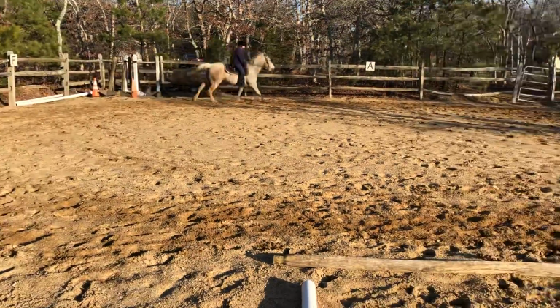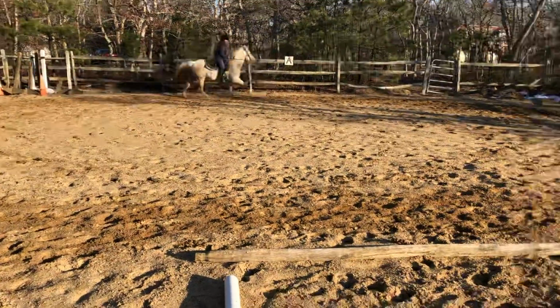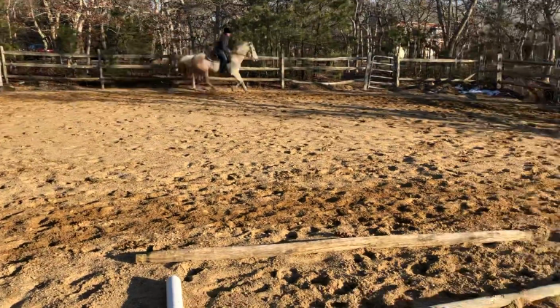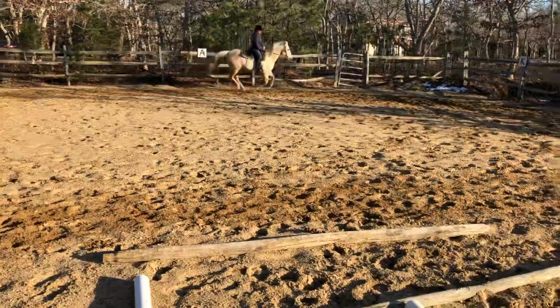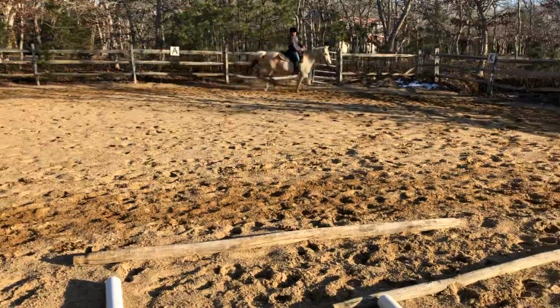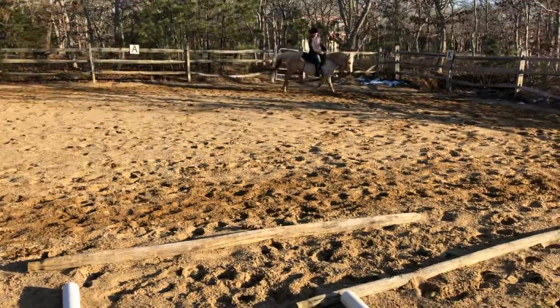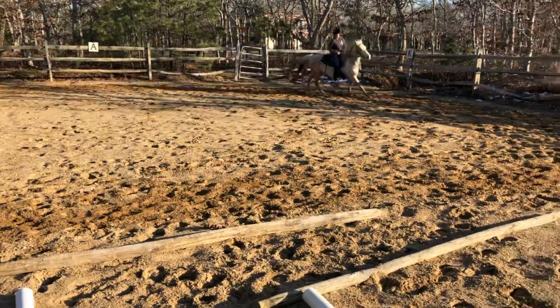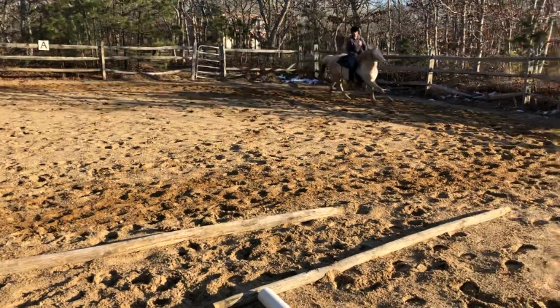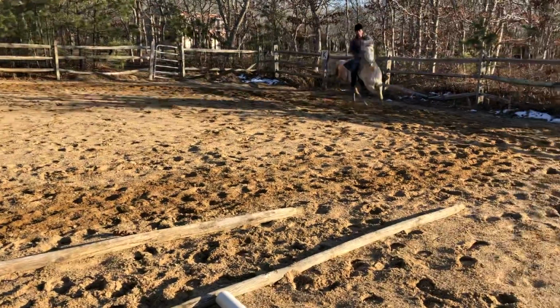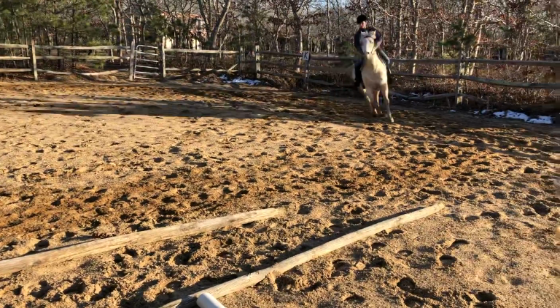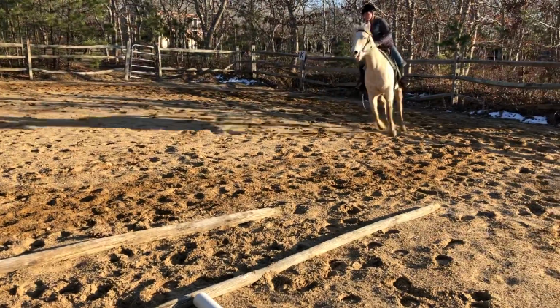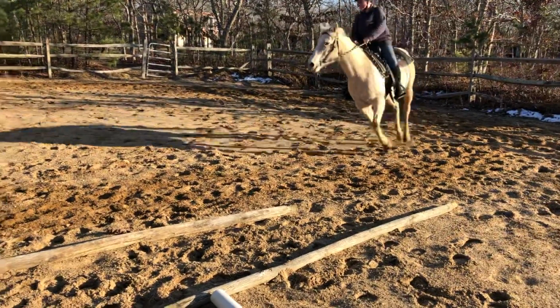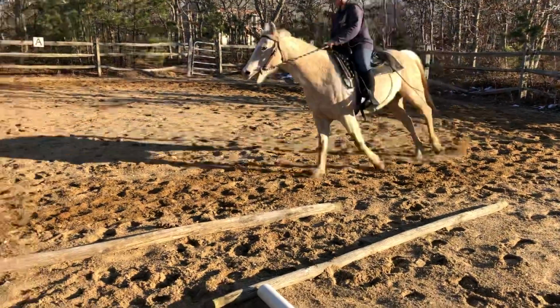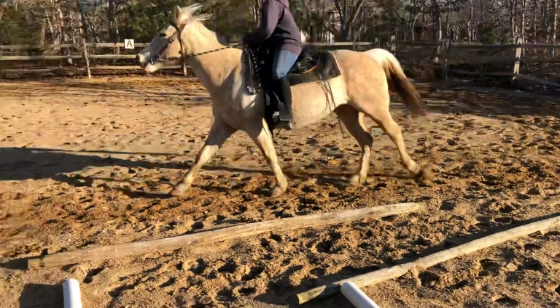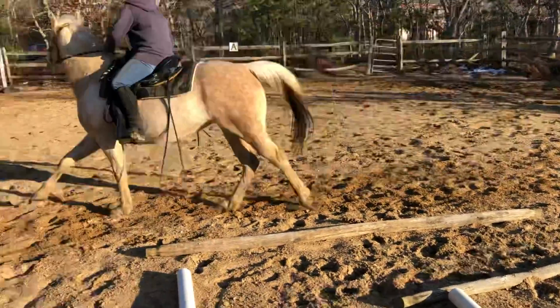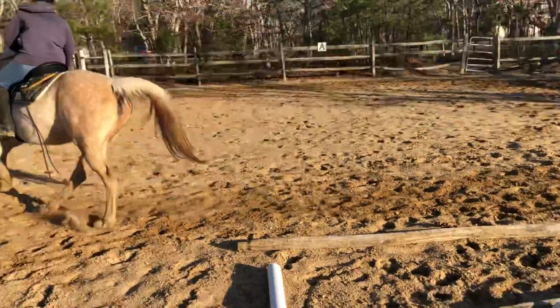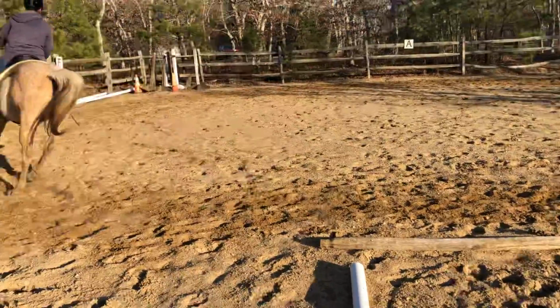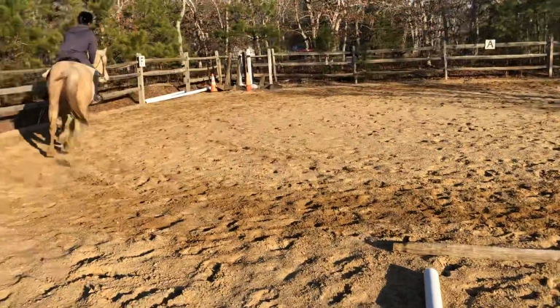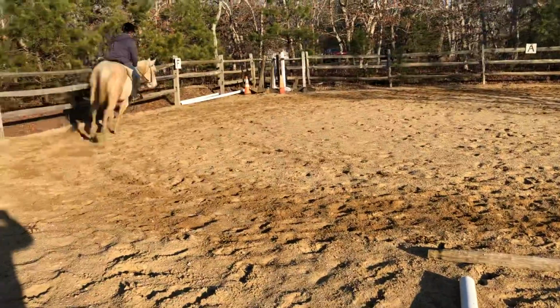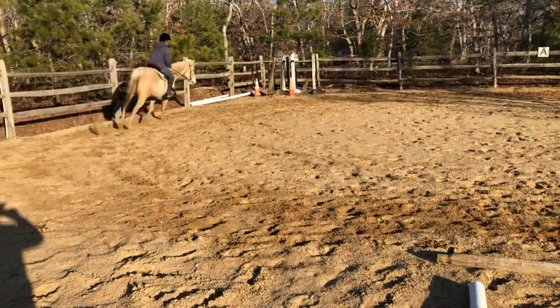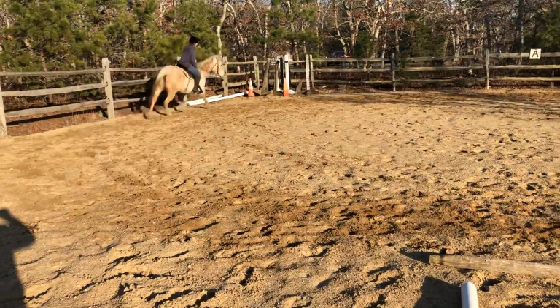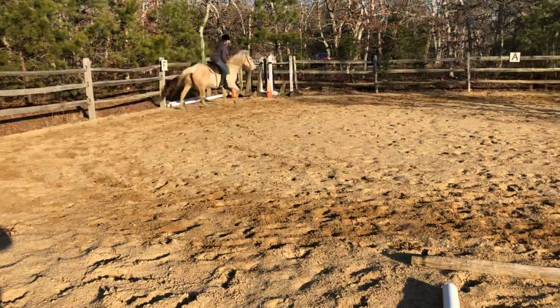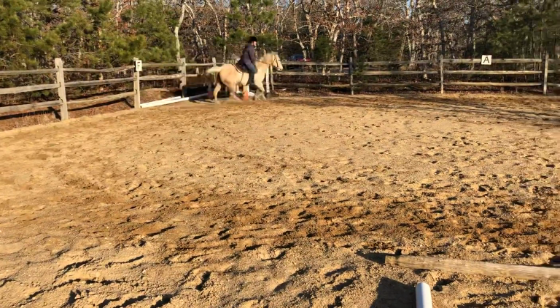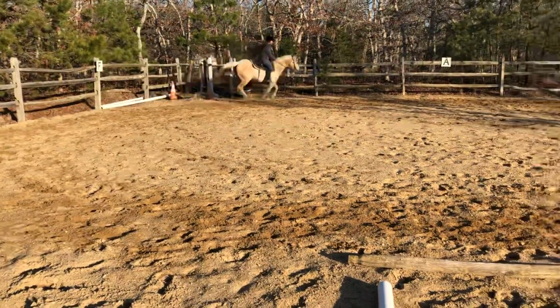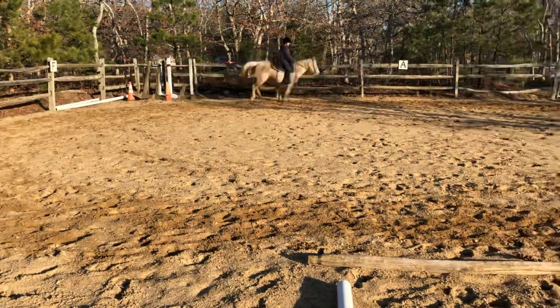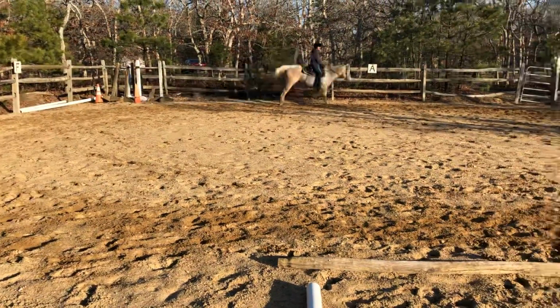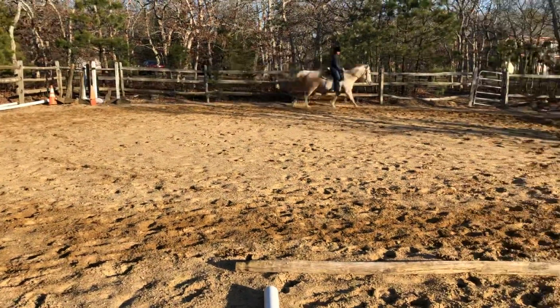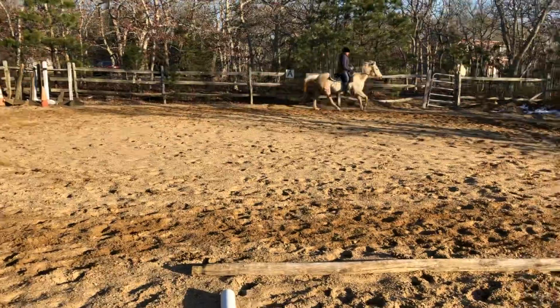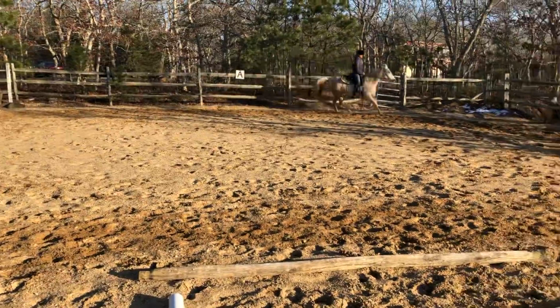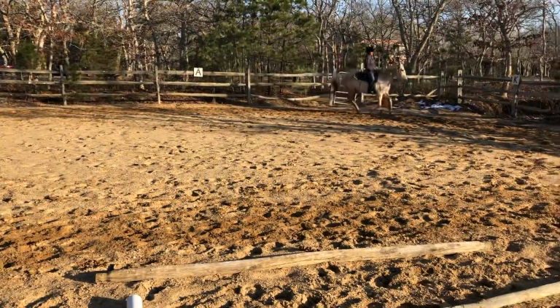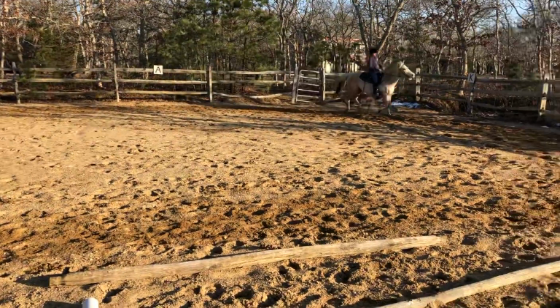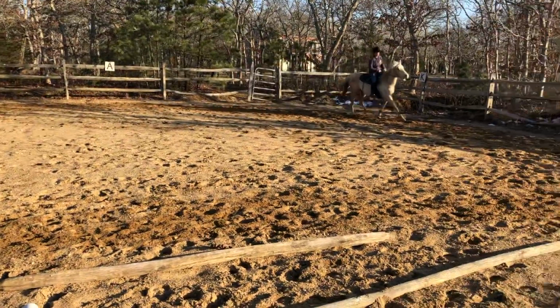Feet are in real good shape. She's real sound. Ready to go. She's gonna shed out real nice too — nice dappled Palomino.